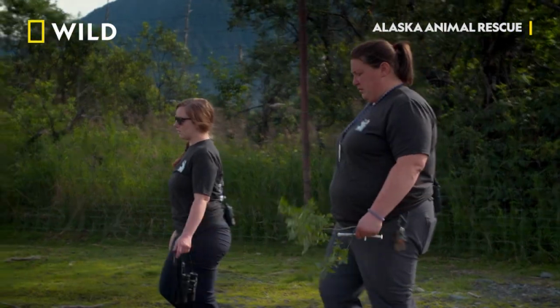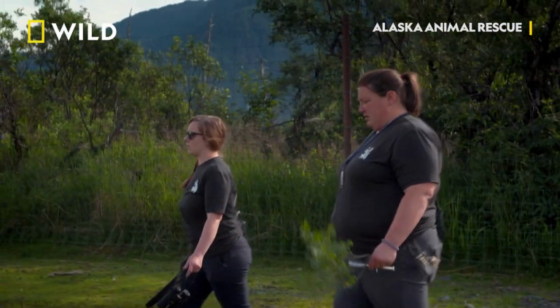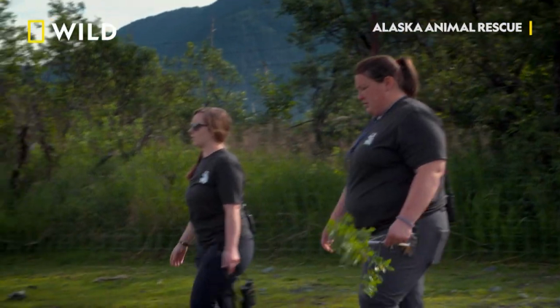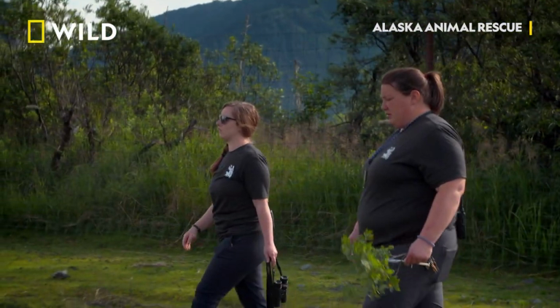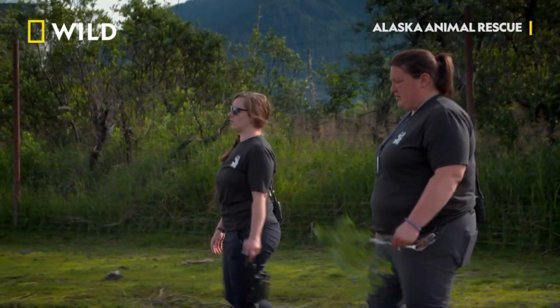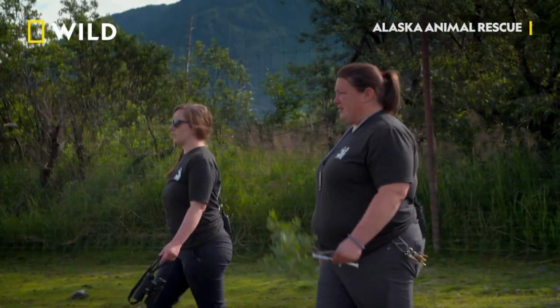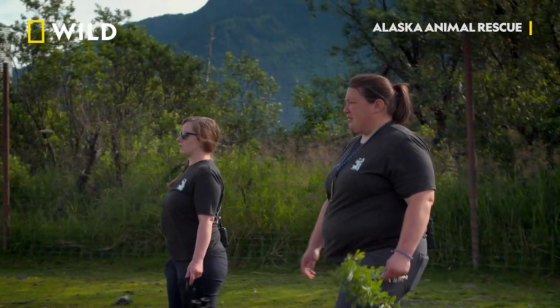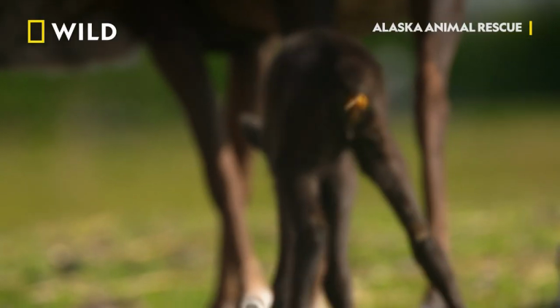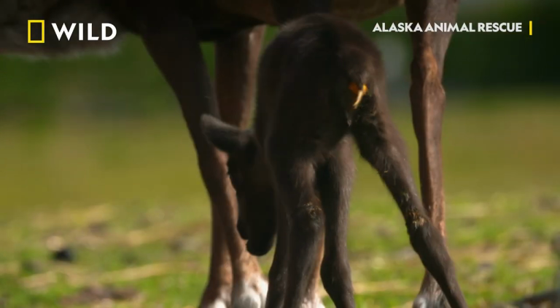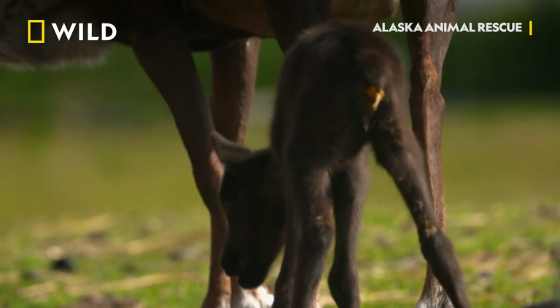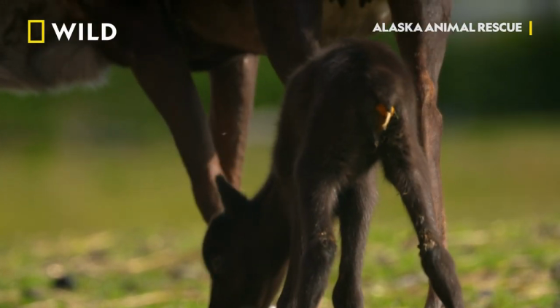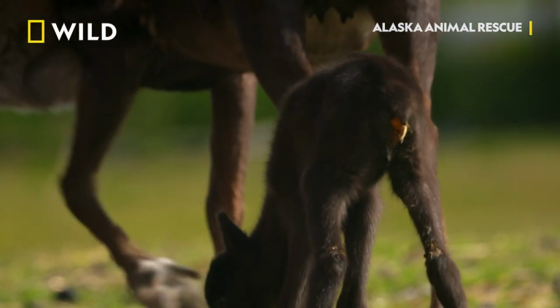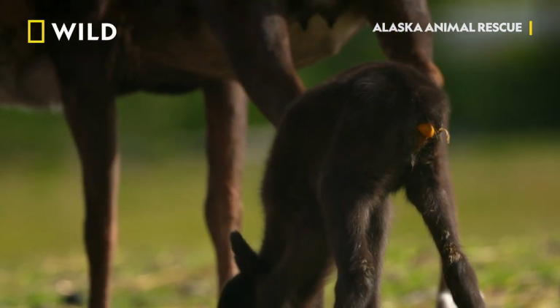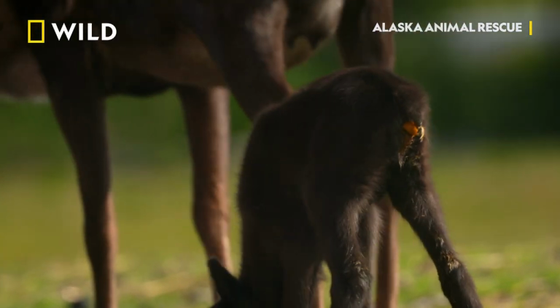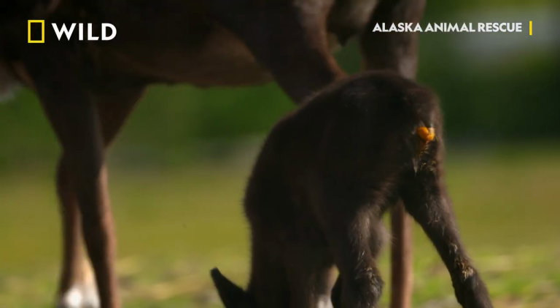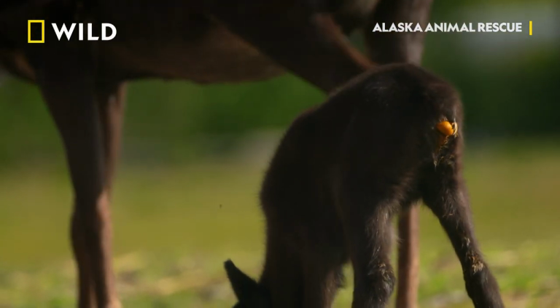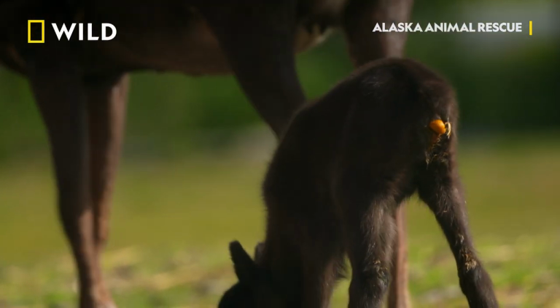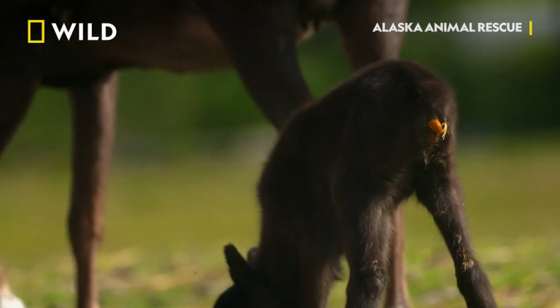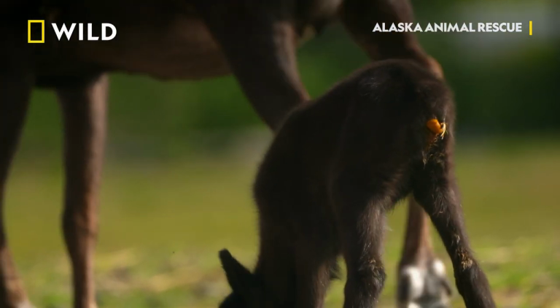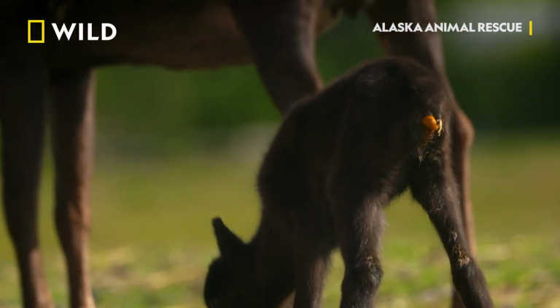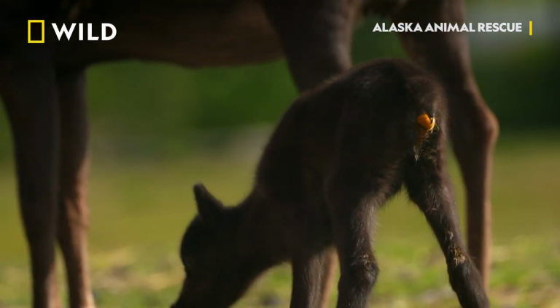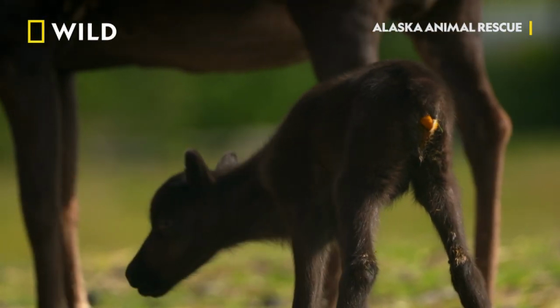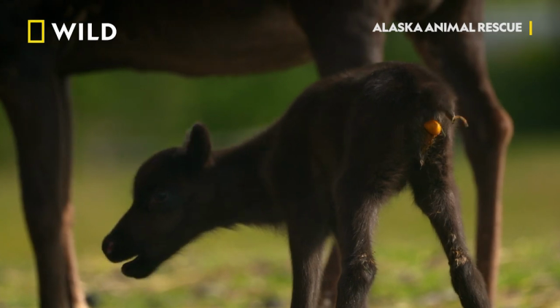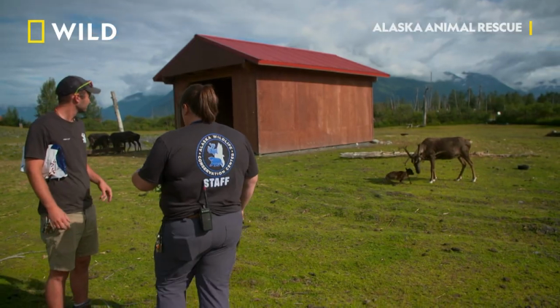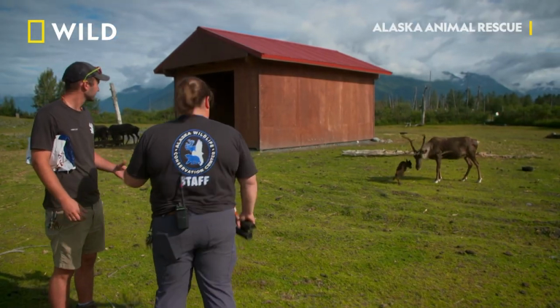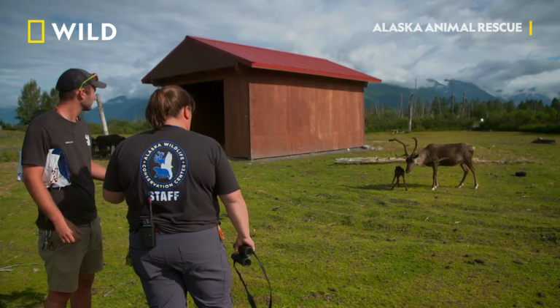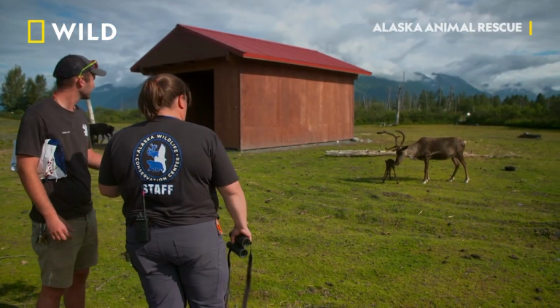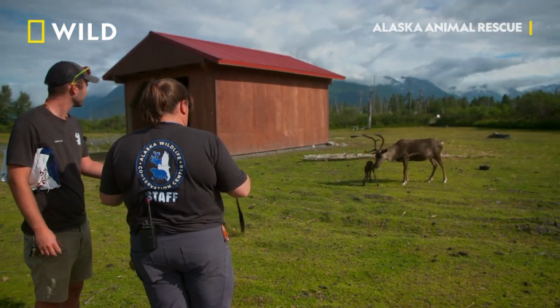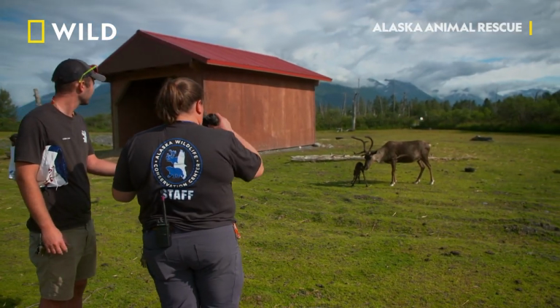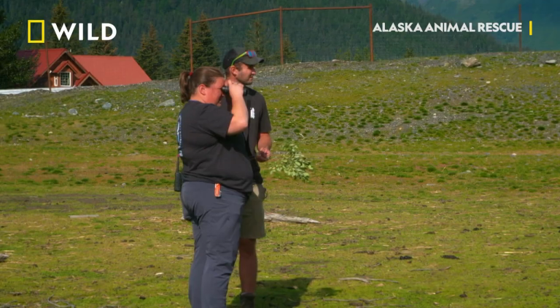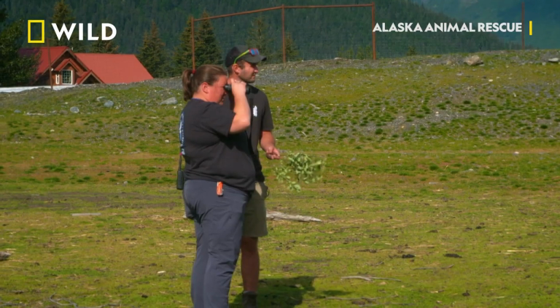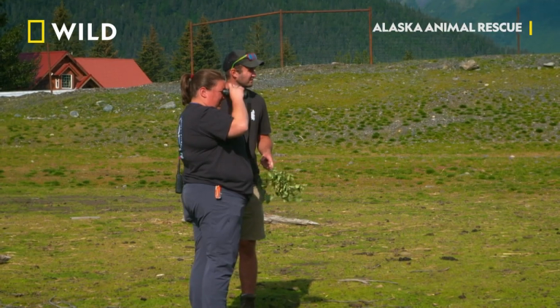Hey Howie, come from this side. Does it have a yellow butt? Yeah. That just means it's got a colostrum poop — that's a good sign.